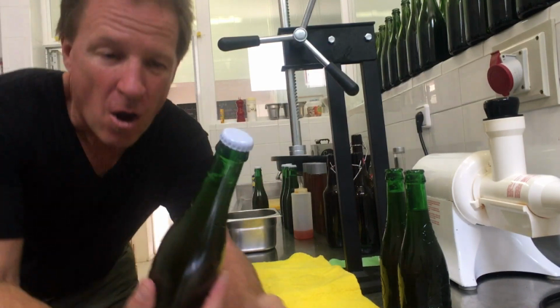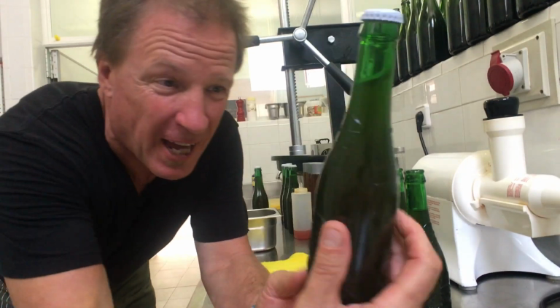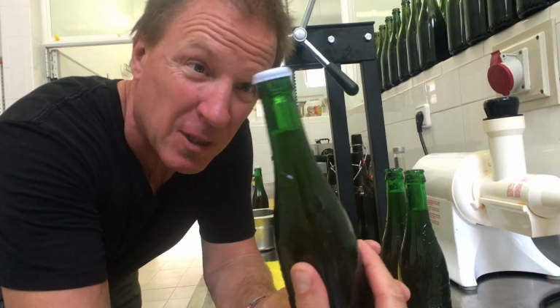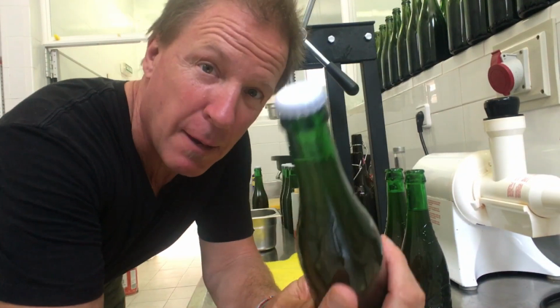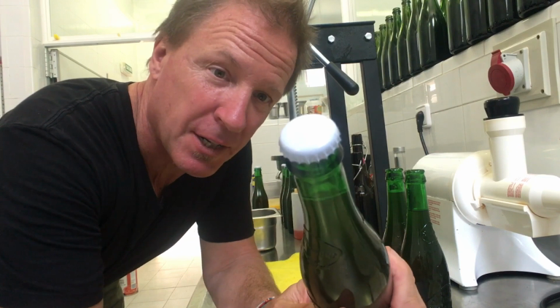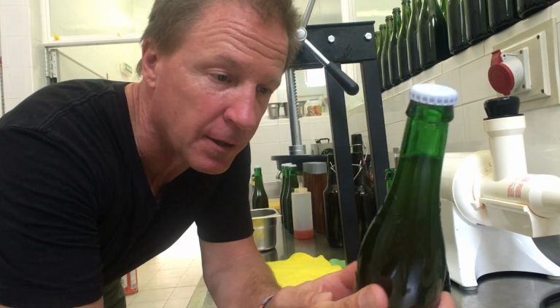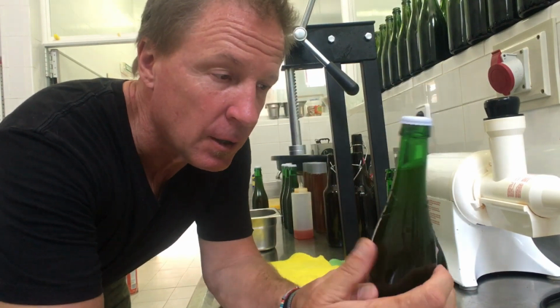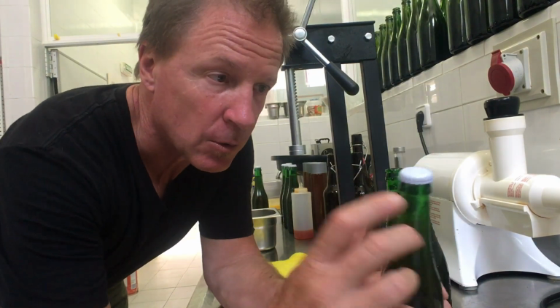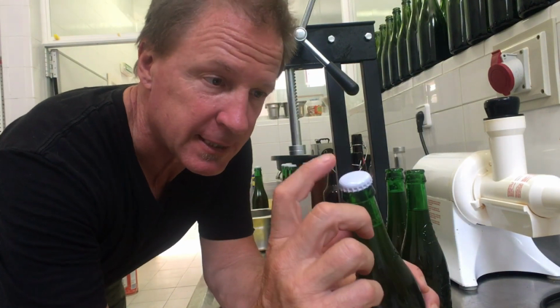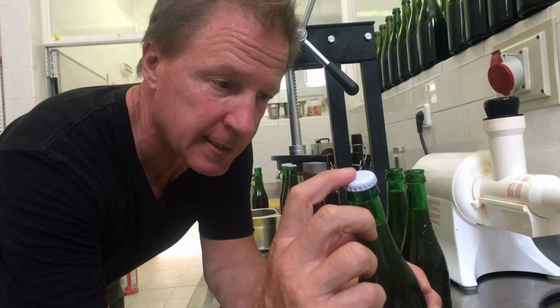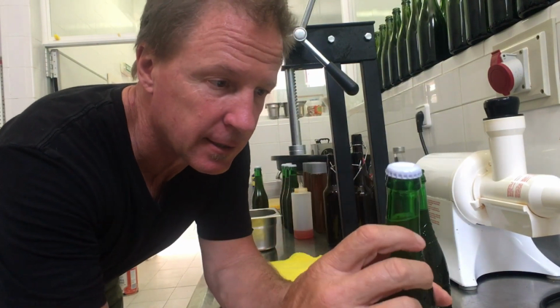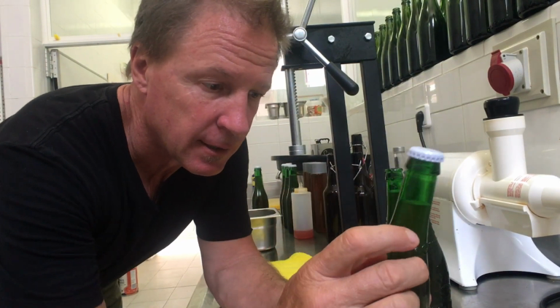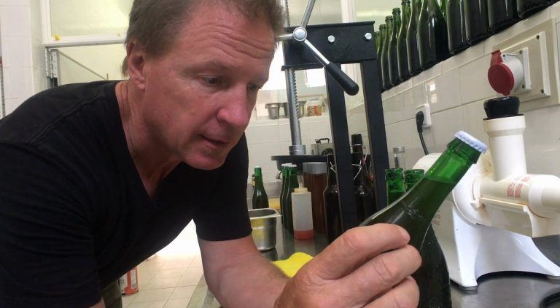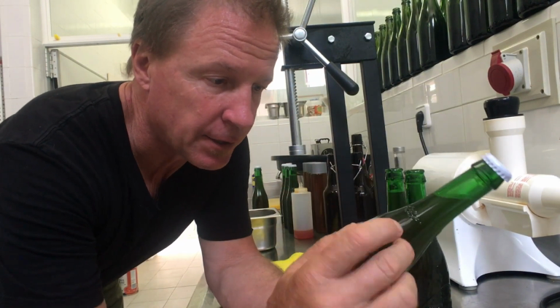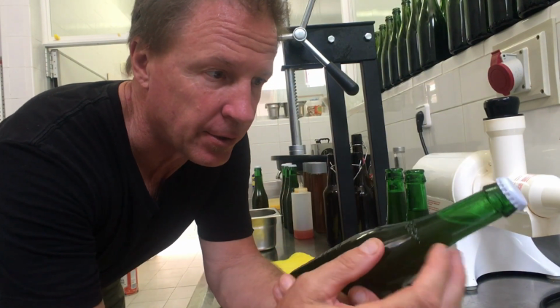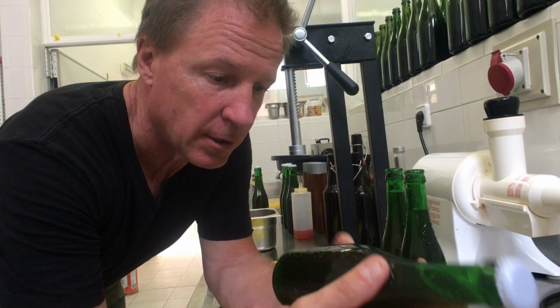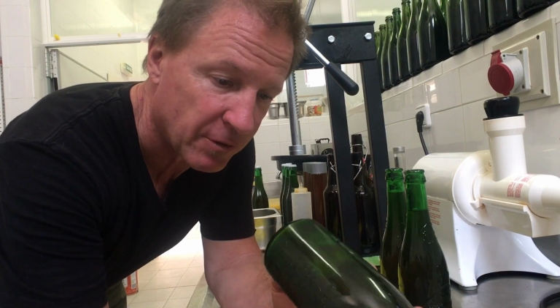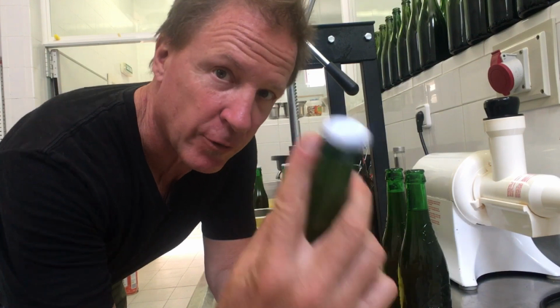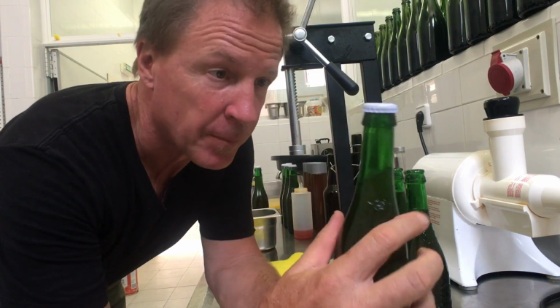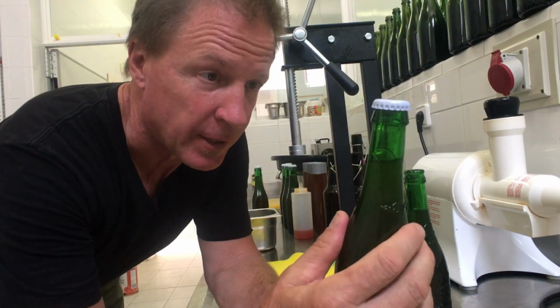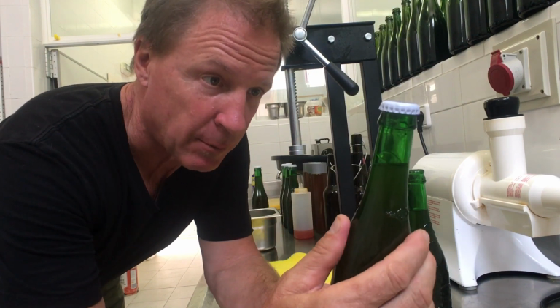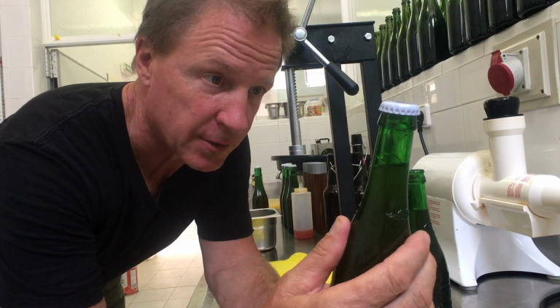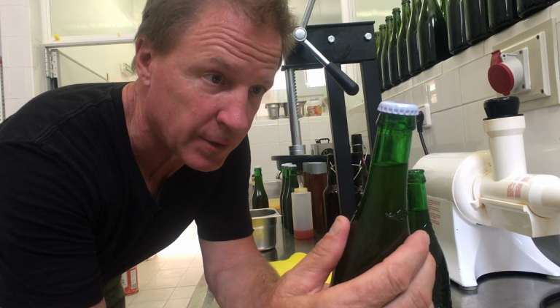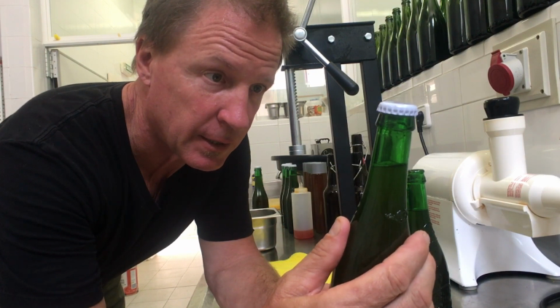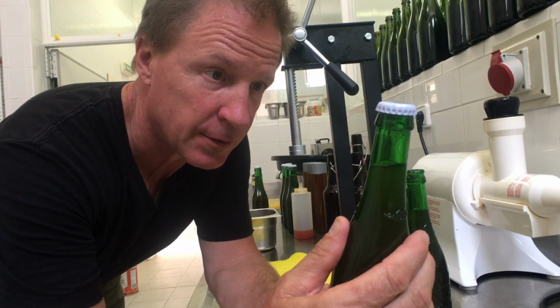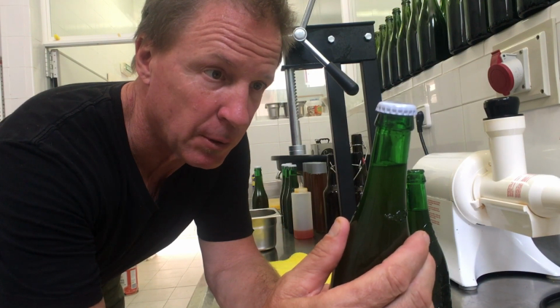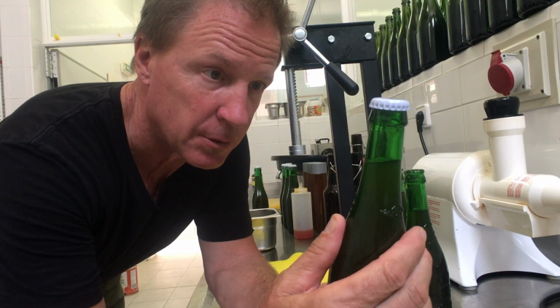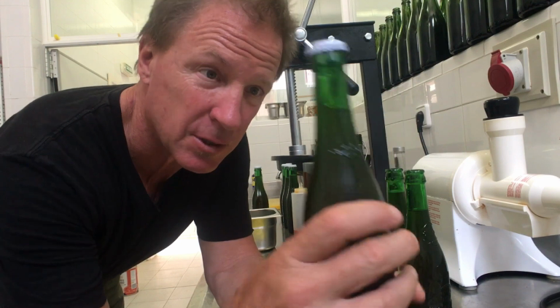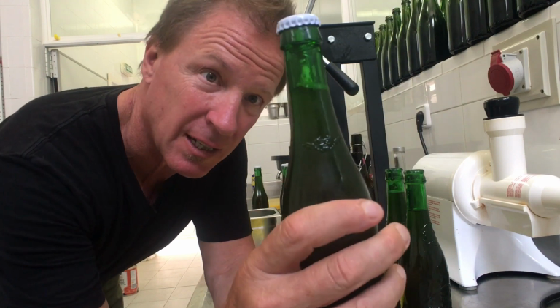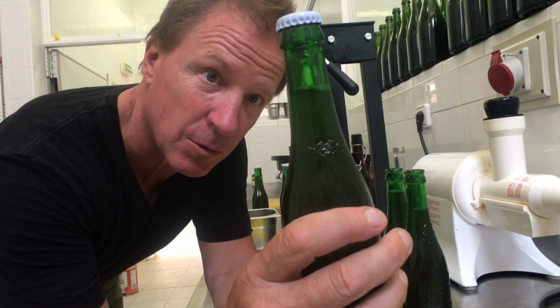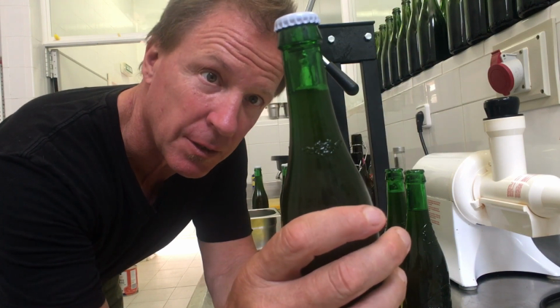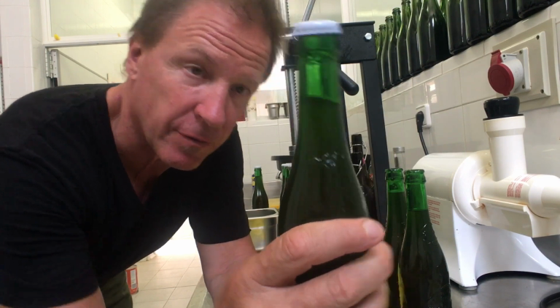Now we put the cap on here, we'll write the date on here, maybe the flavor, give it a couple days and hopefully there'll be some bubbles to it, which I think will be really fun.